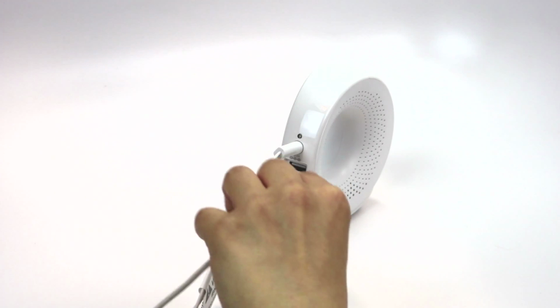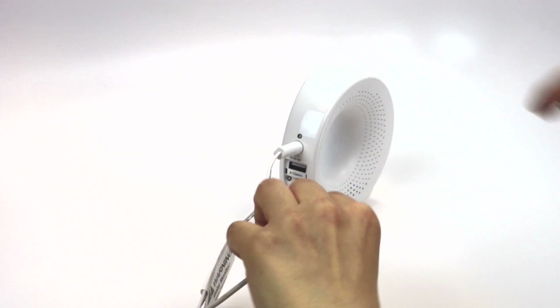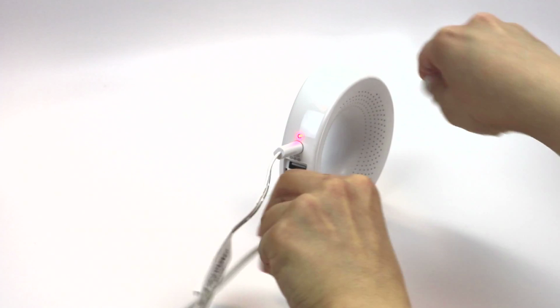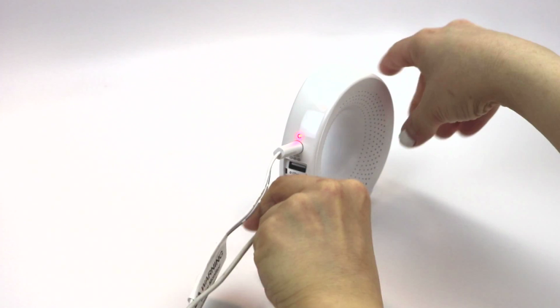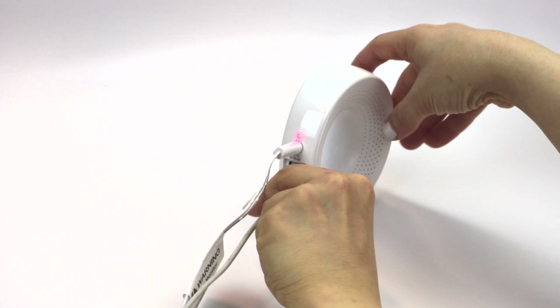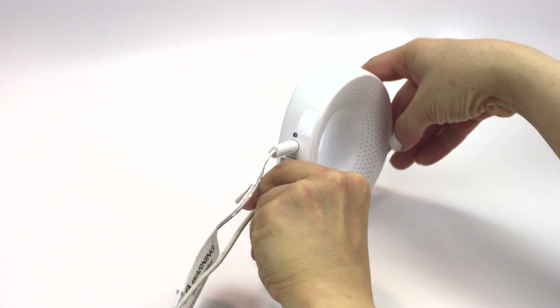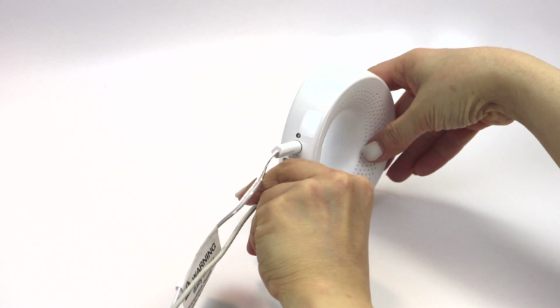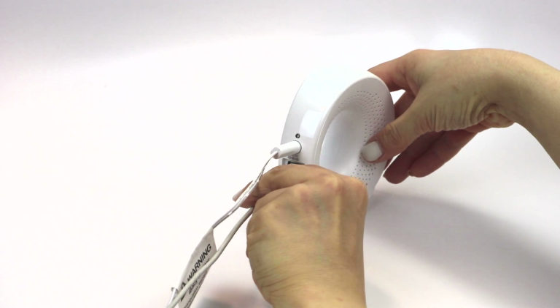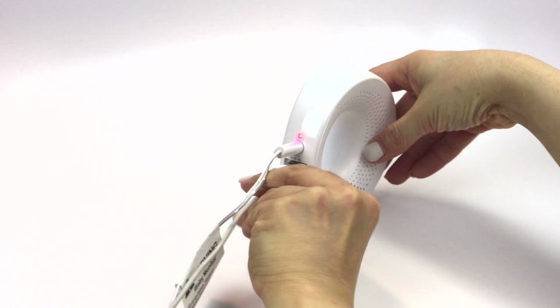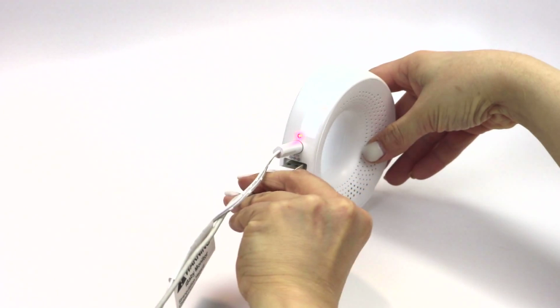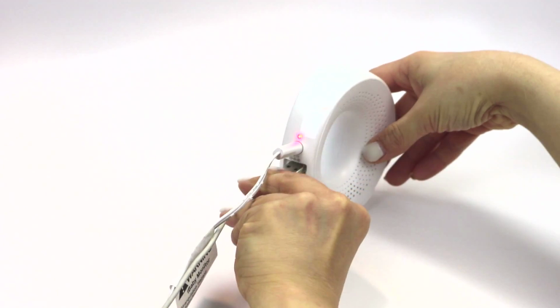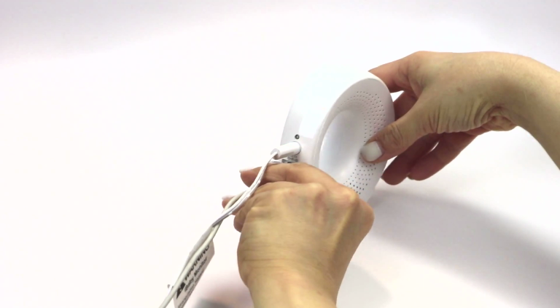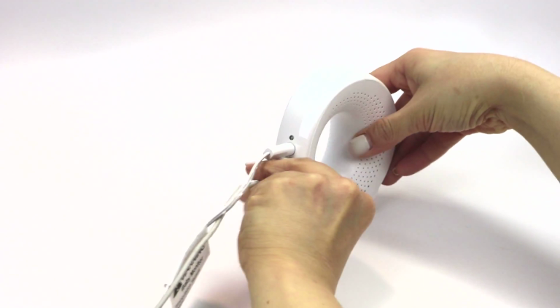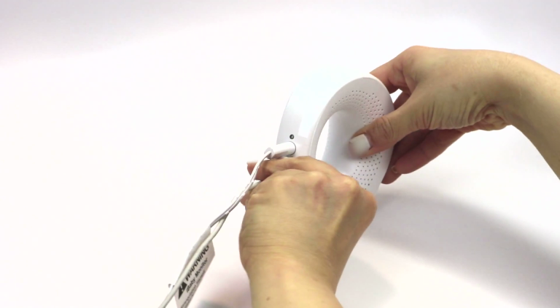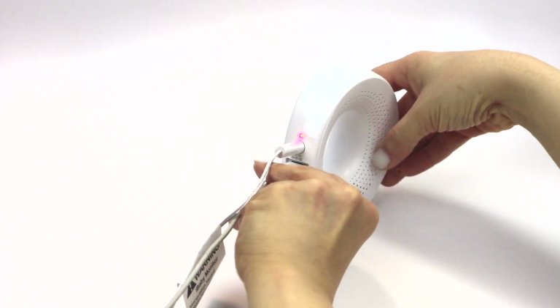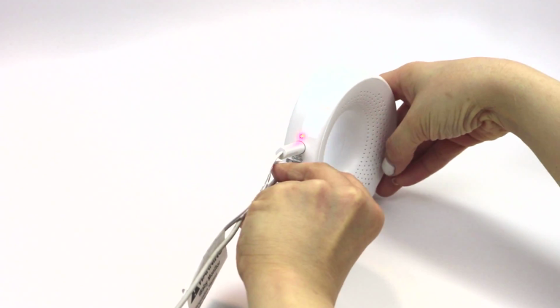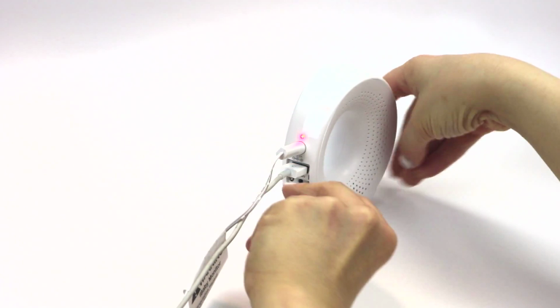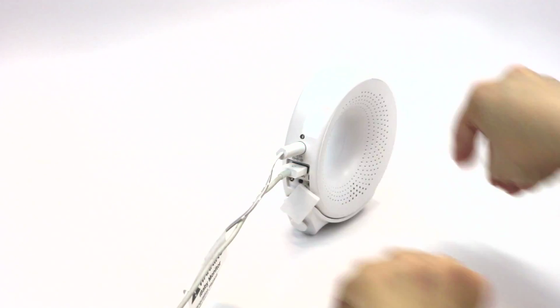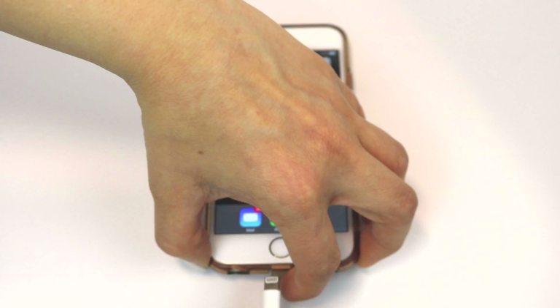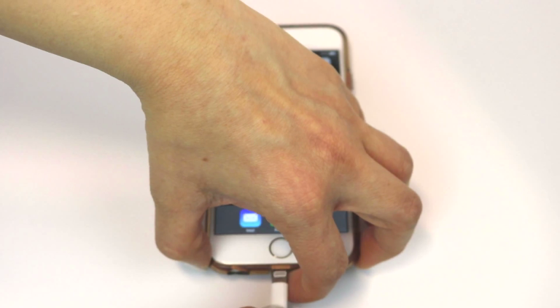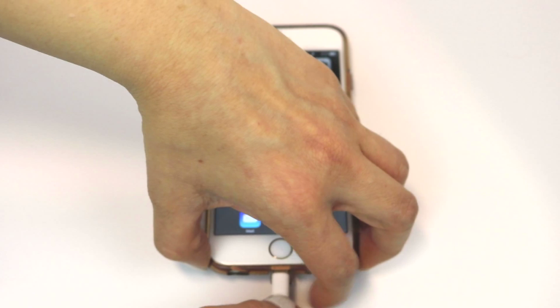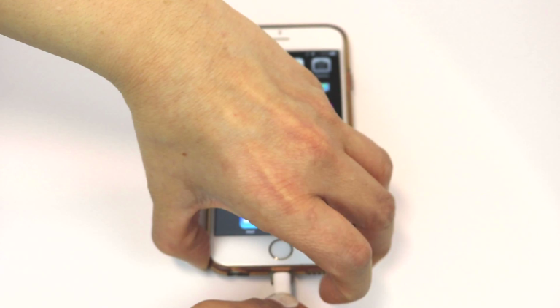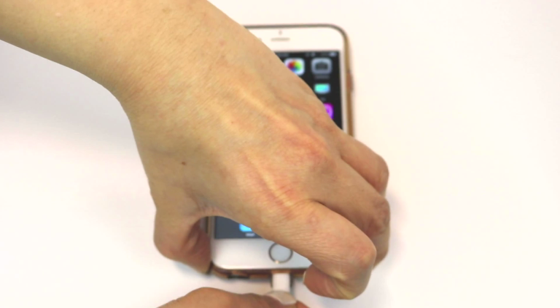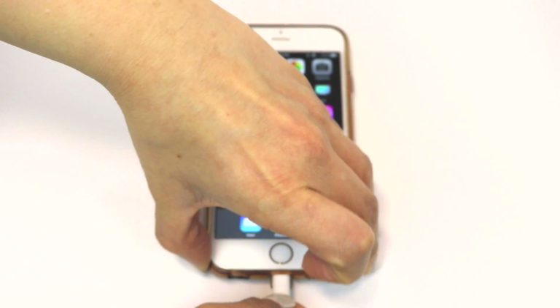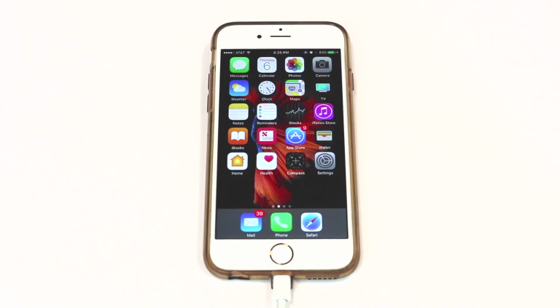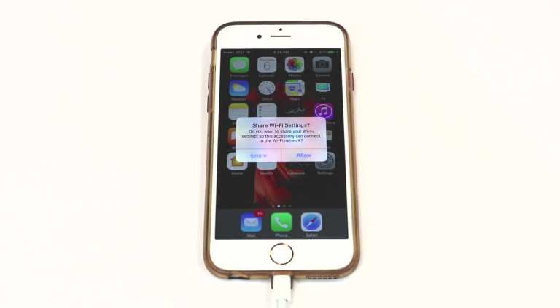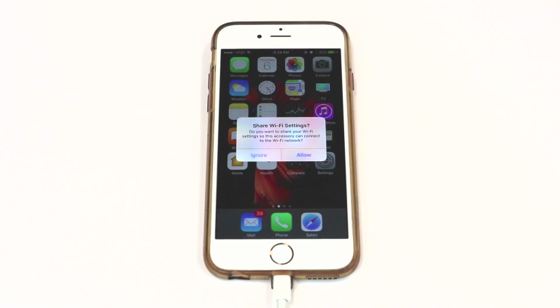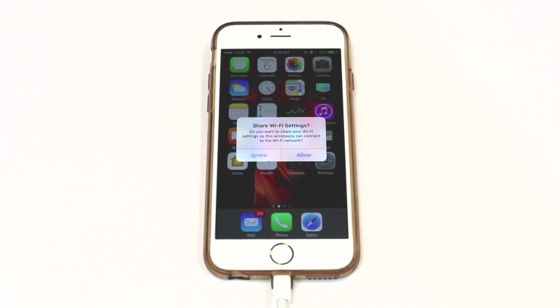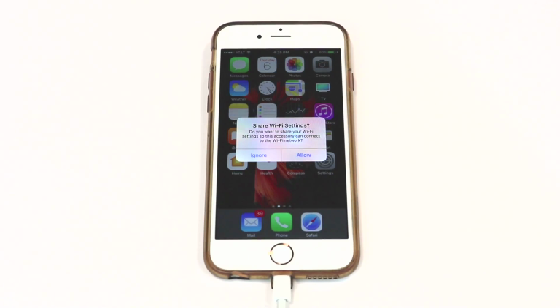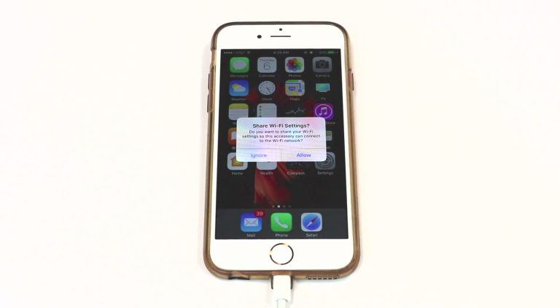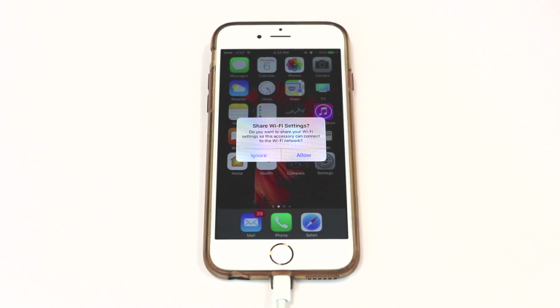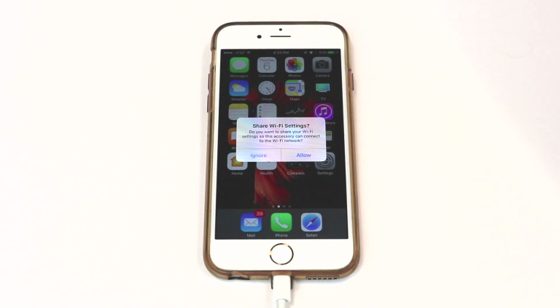Next, connect the USB cable as instructed on the app screen. A message saying Share Wi-Fi settings will appear. Once this appears, select Allow.